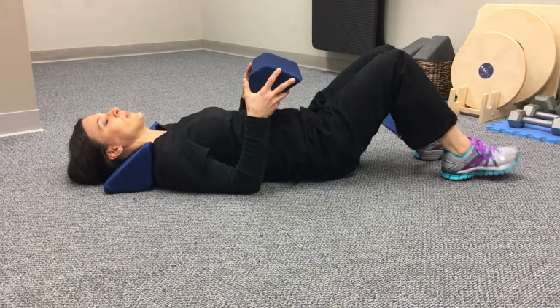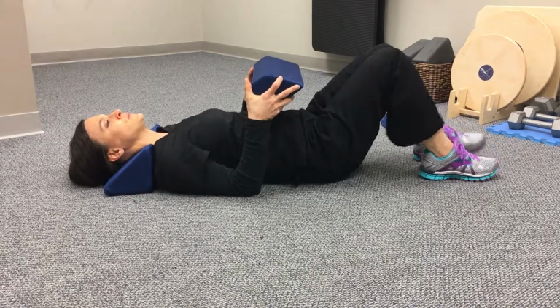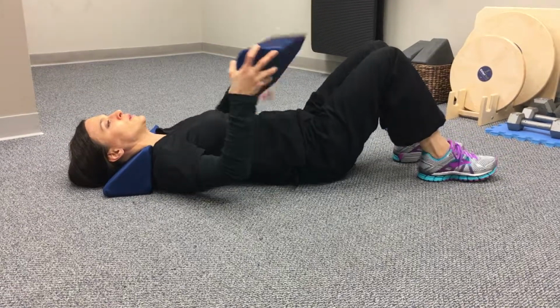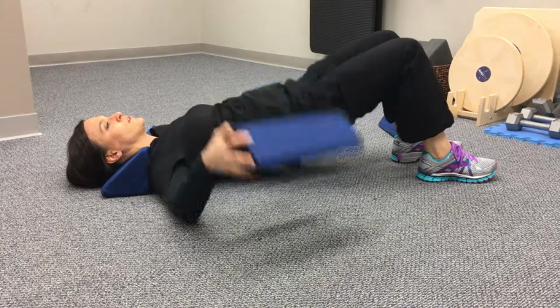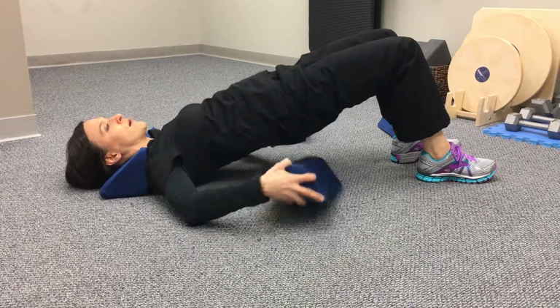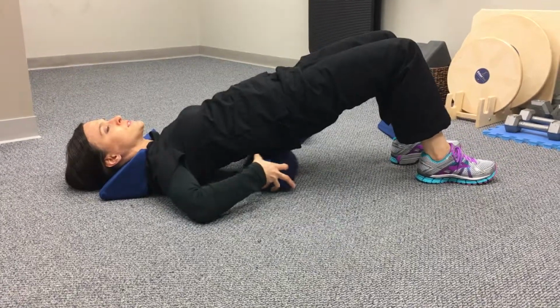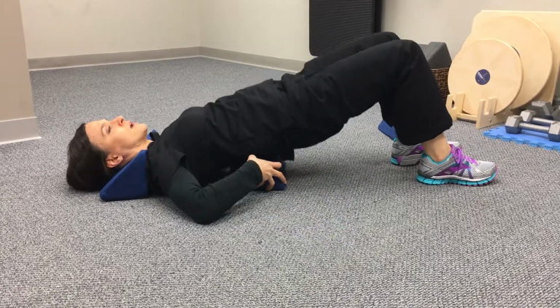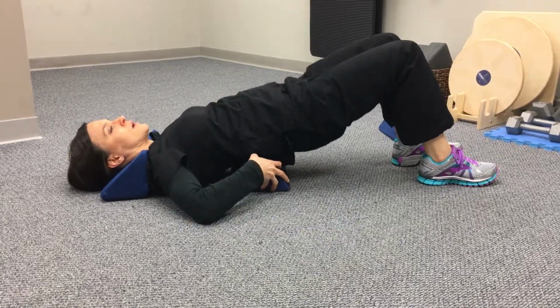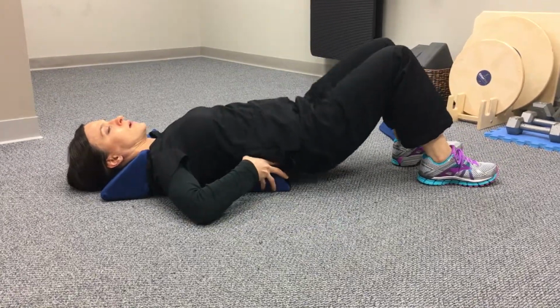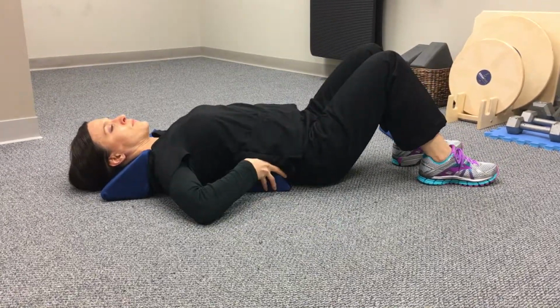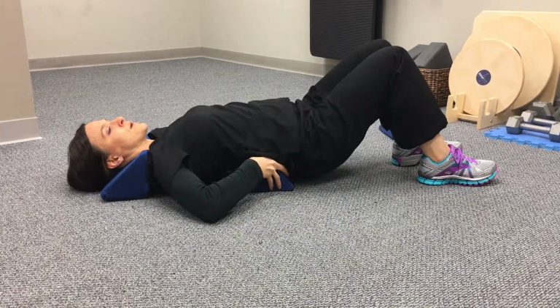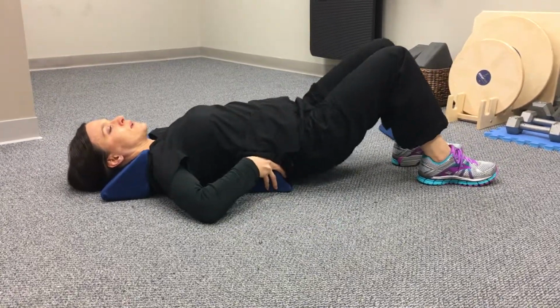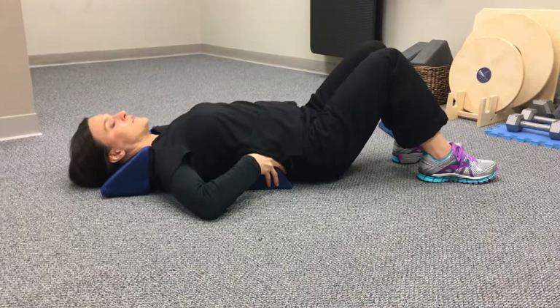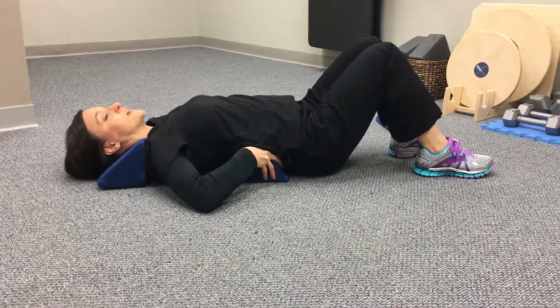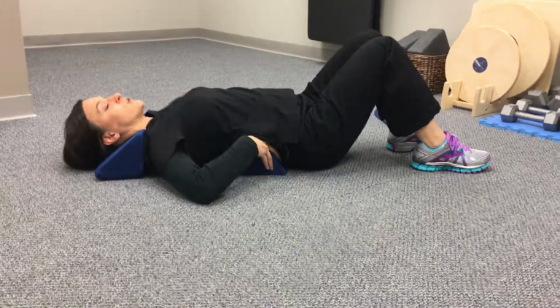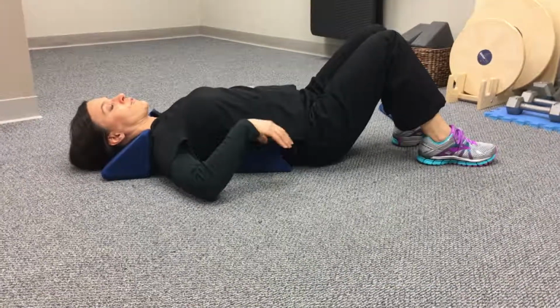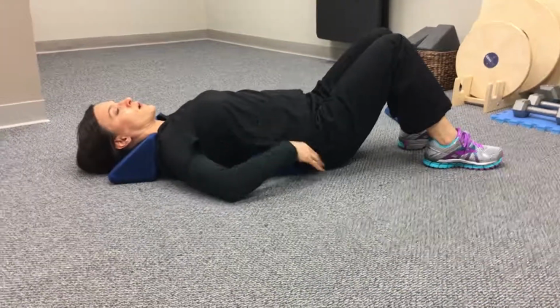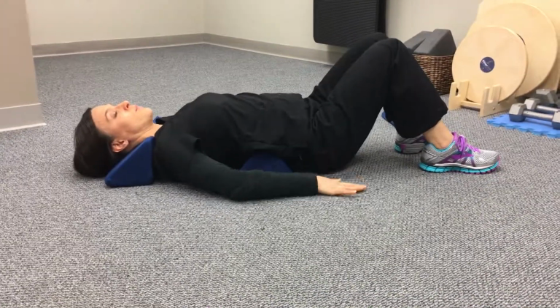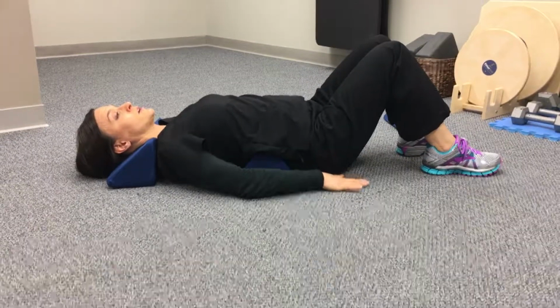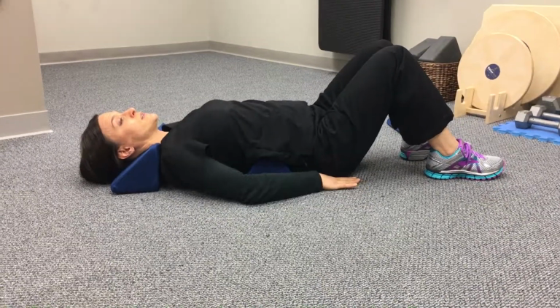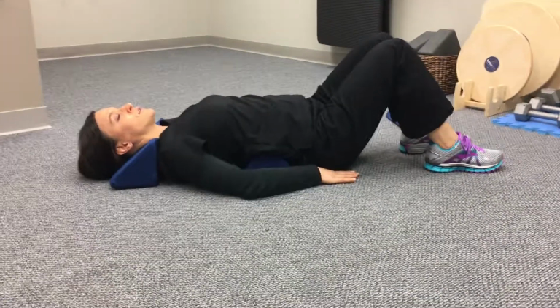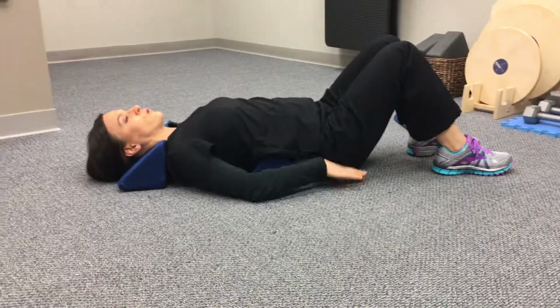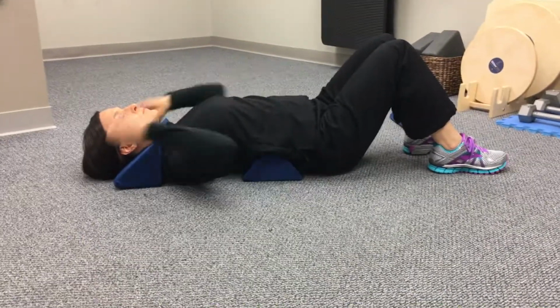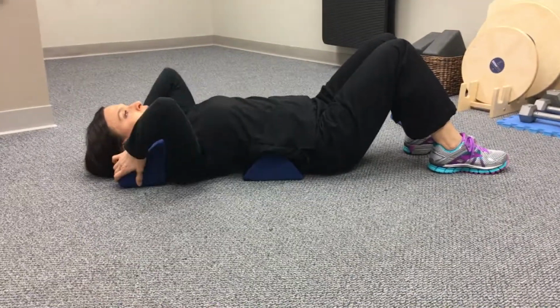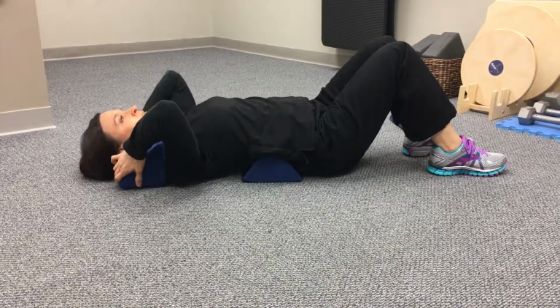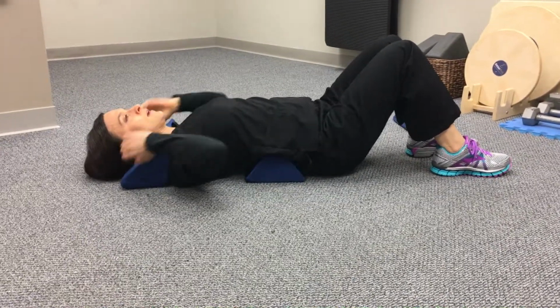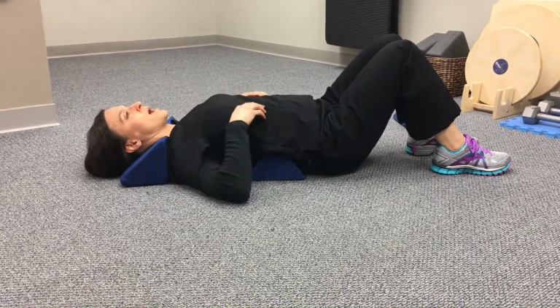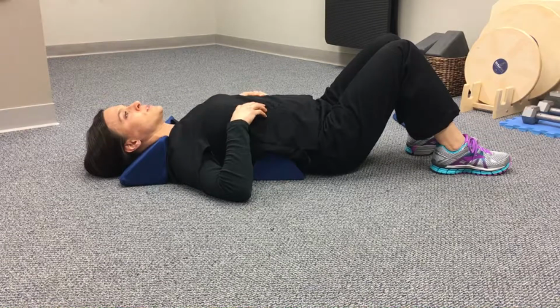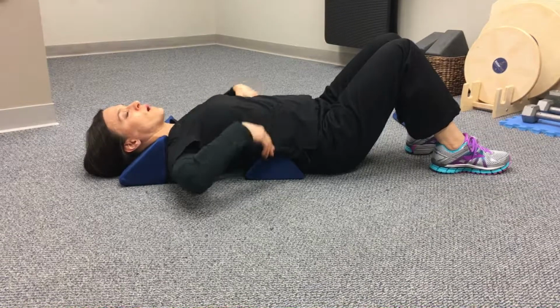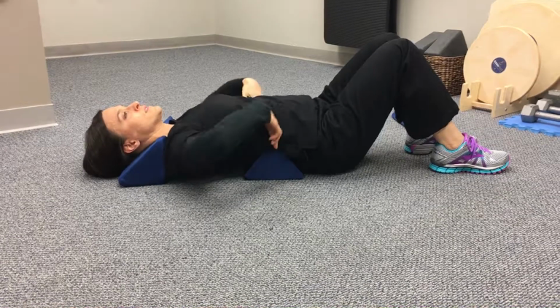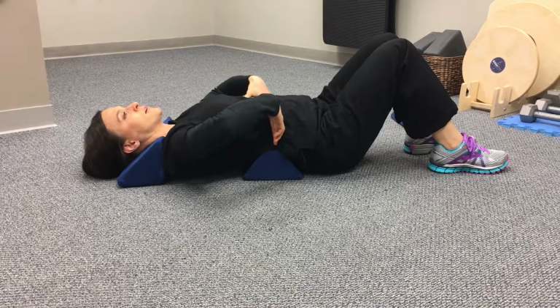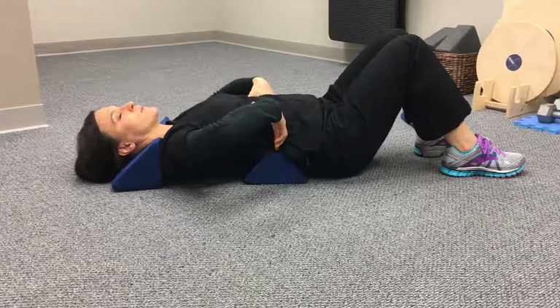Lift your pelvis and place your body on the advanced low back fulcra. The buttocks should be touching the floor pretty easily. Position-wise, this is very similar to the beginning fulcra.